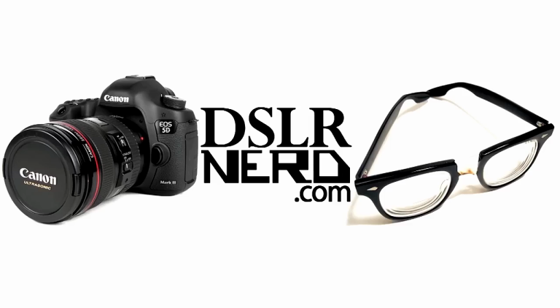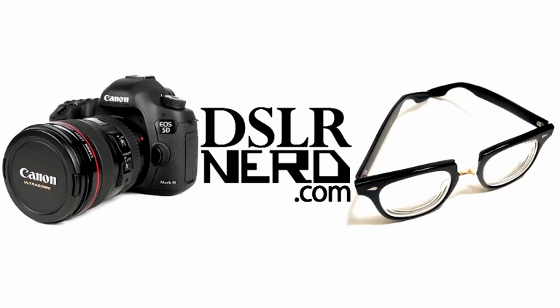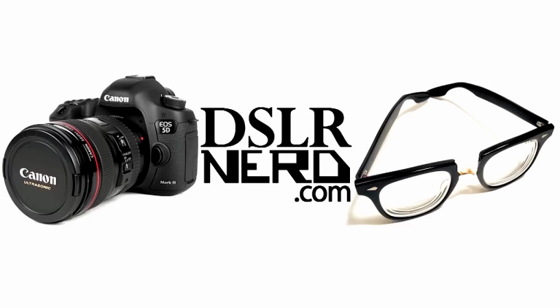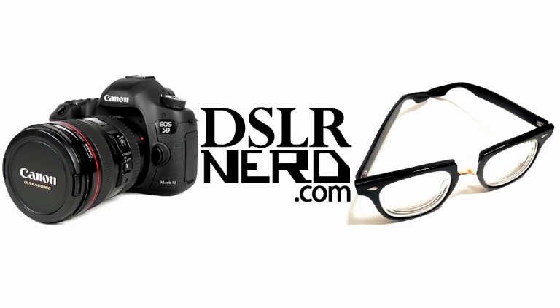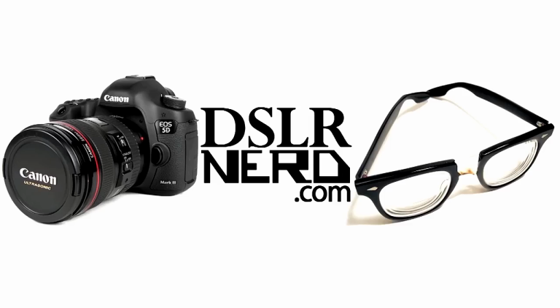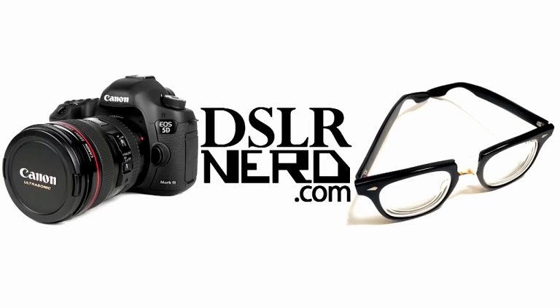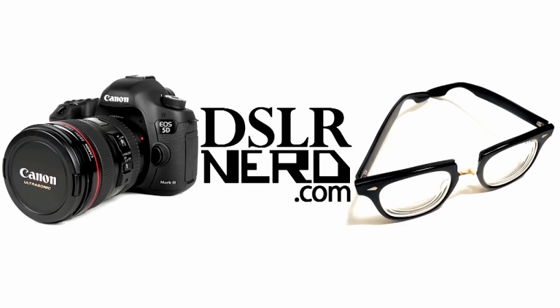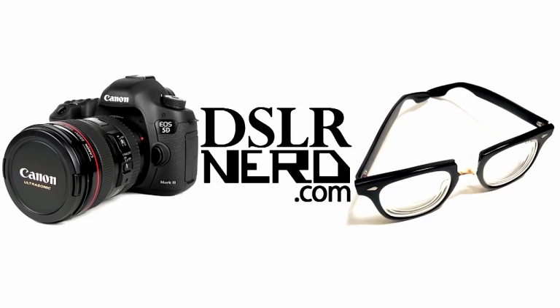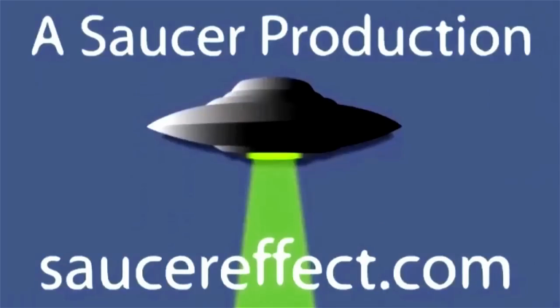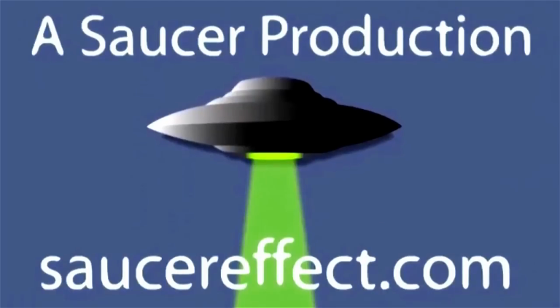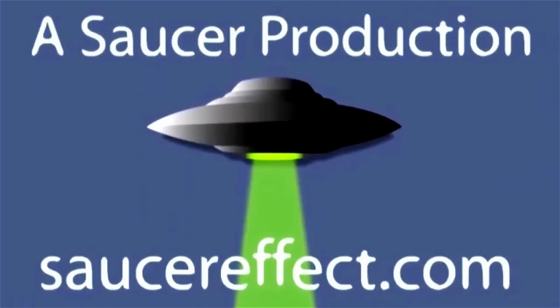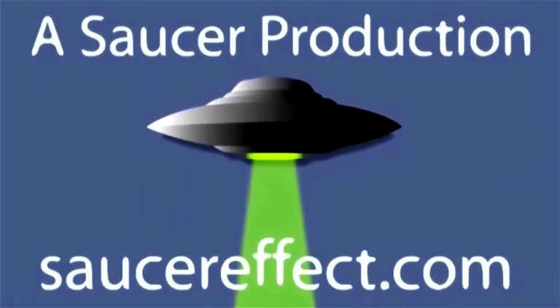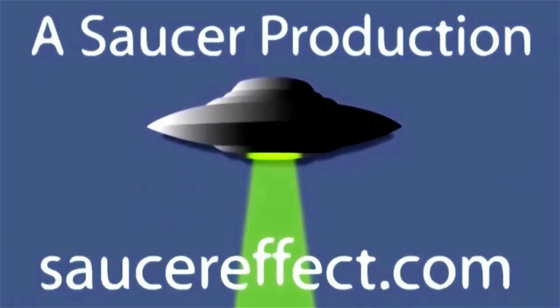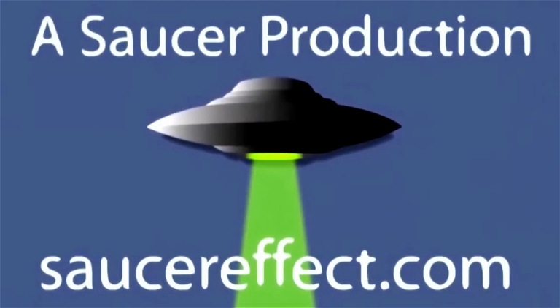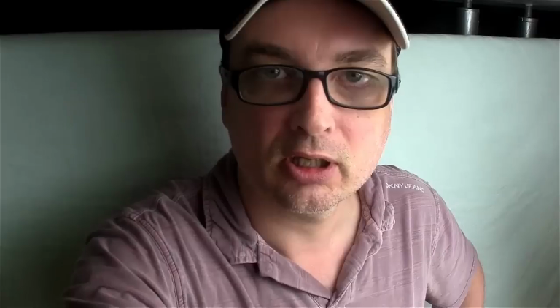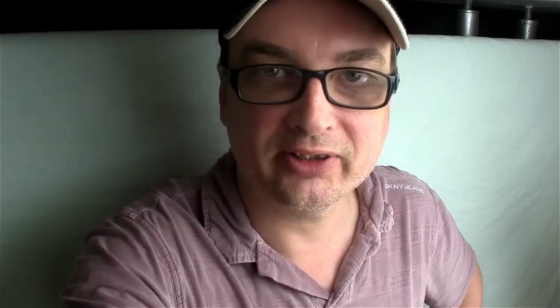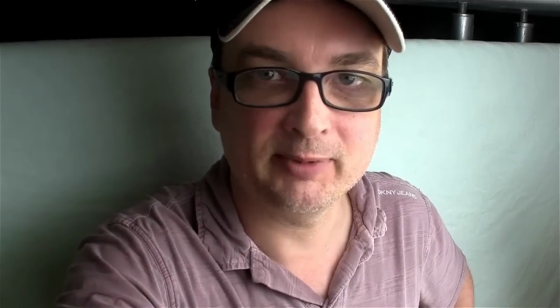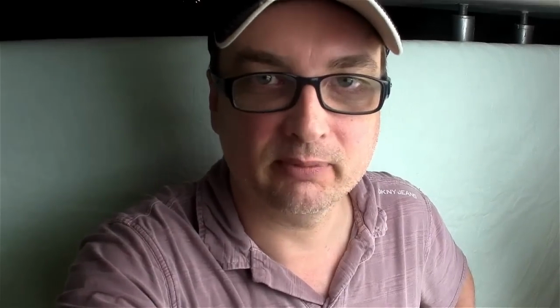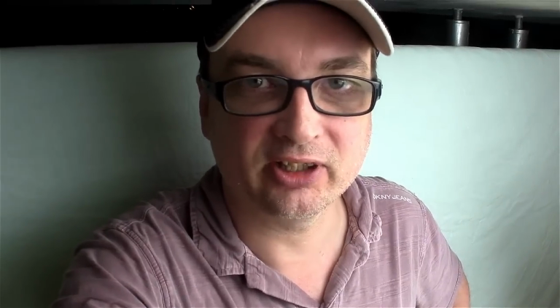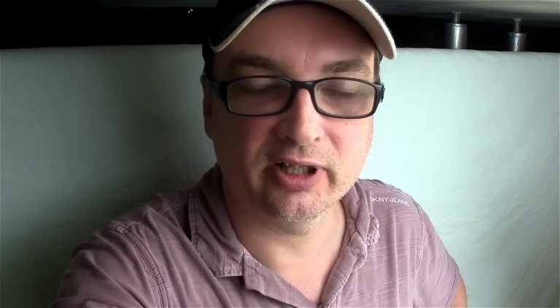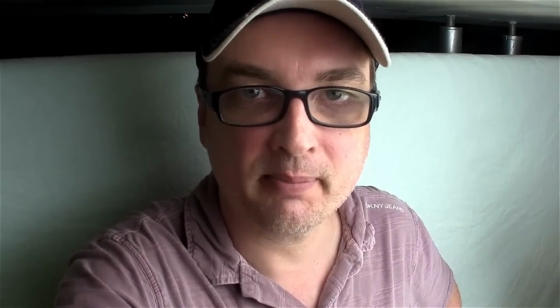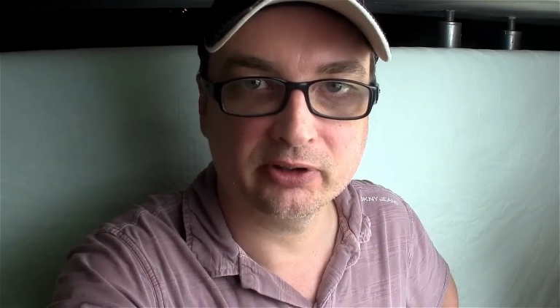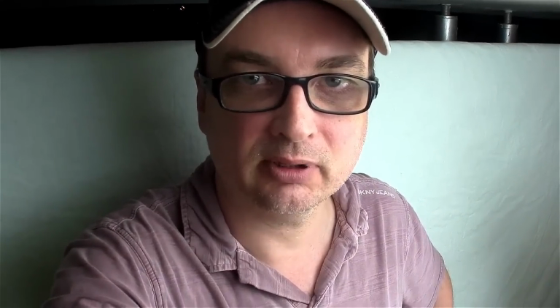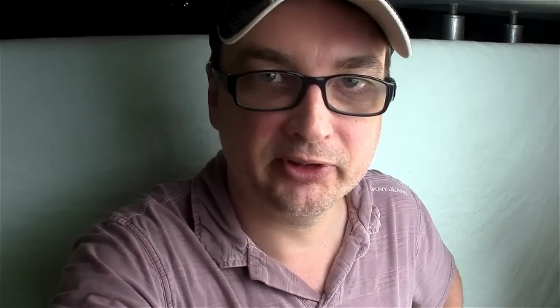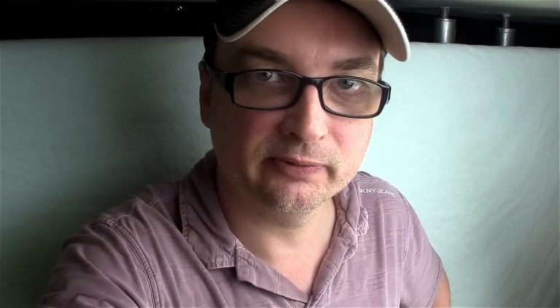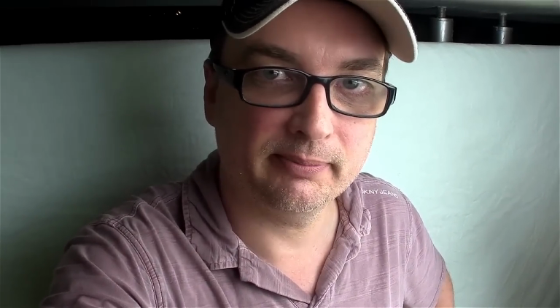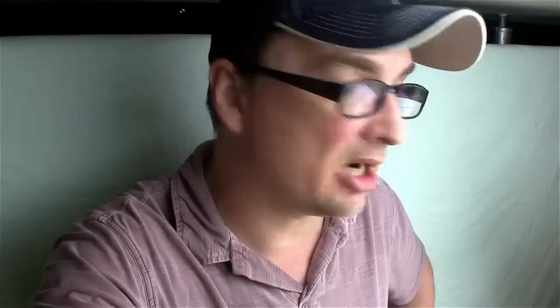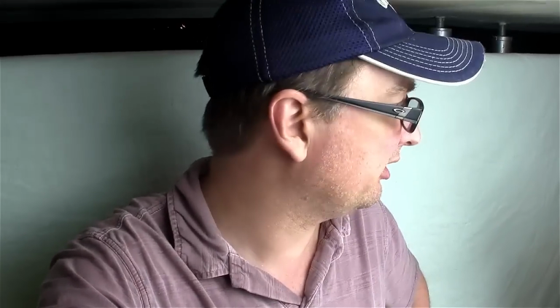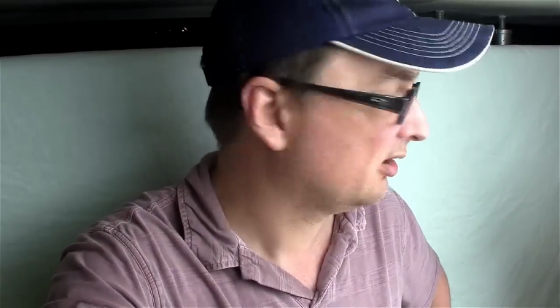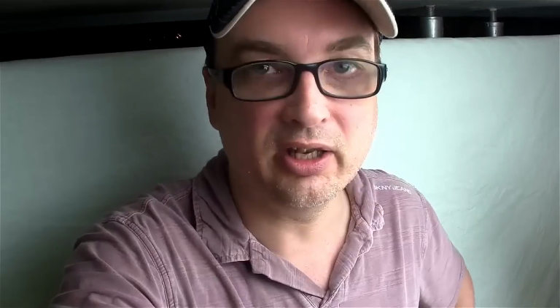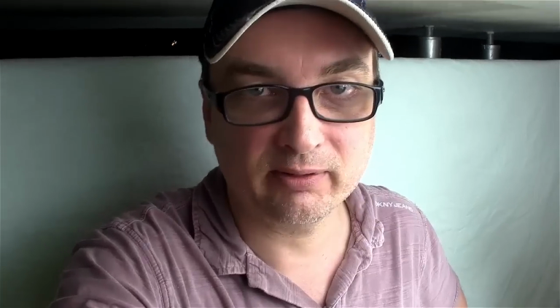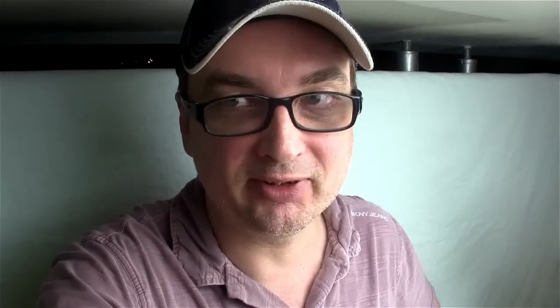Nerd alert. Hello all, this is Damien from DSLRnerd.com. How are you? I'm coming to you from my not-that-creepy basement.